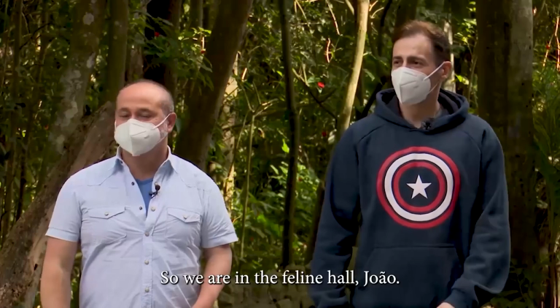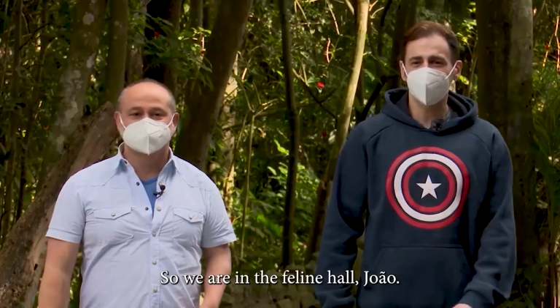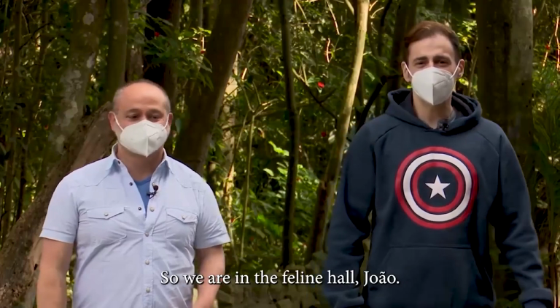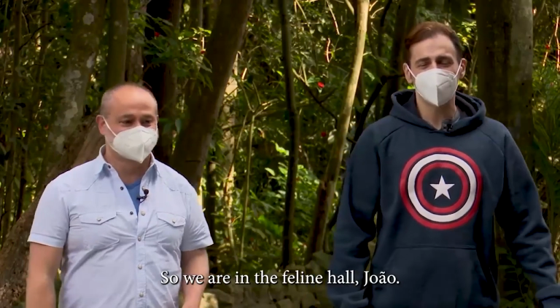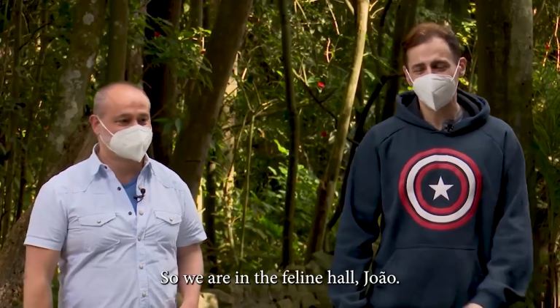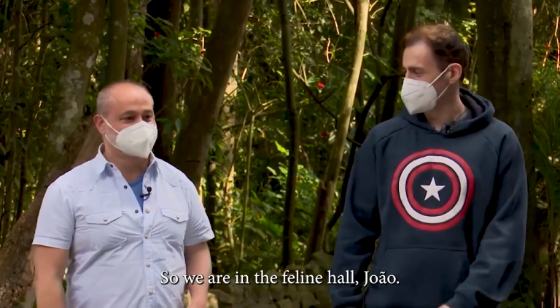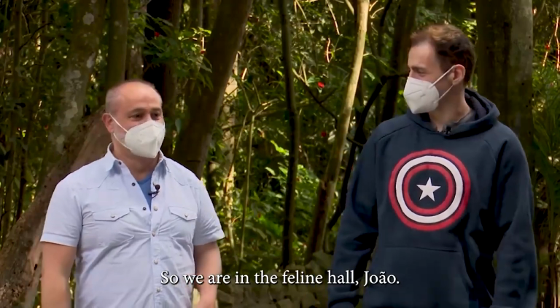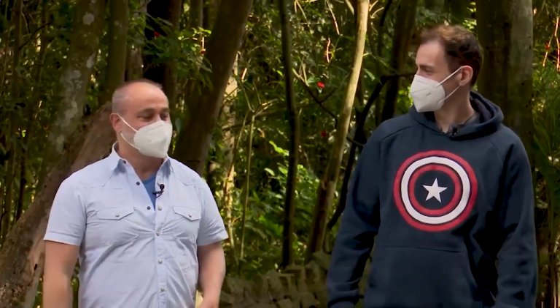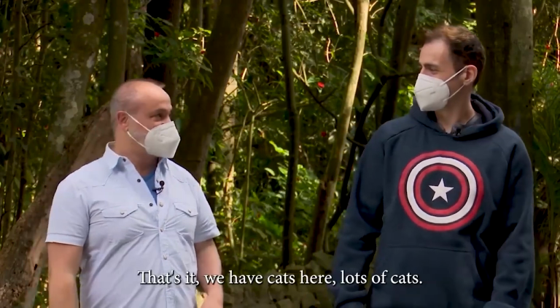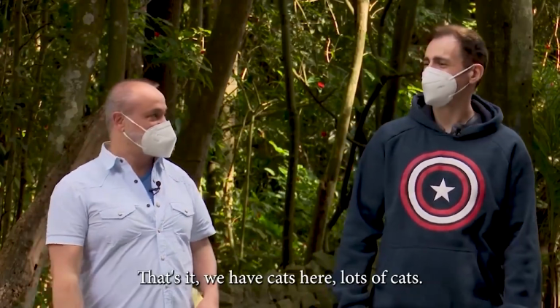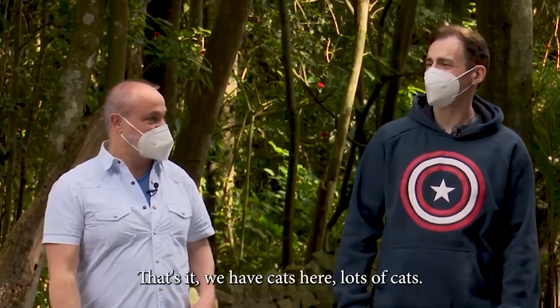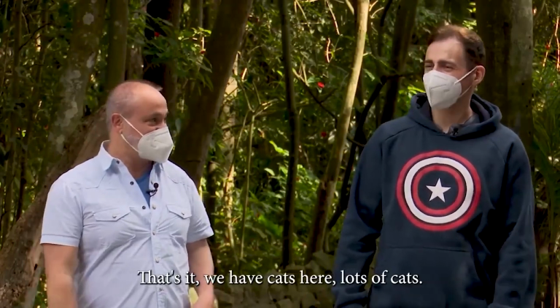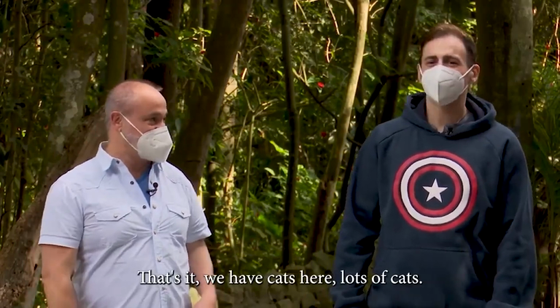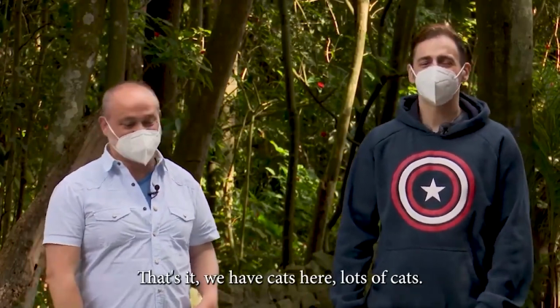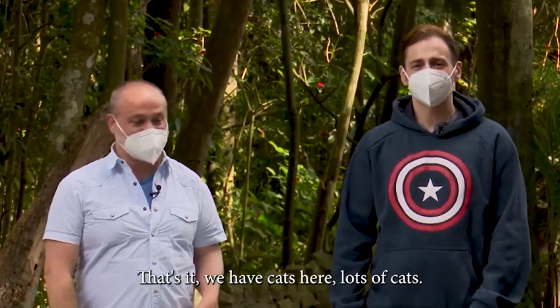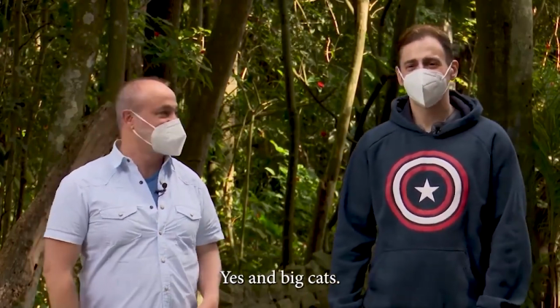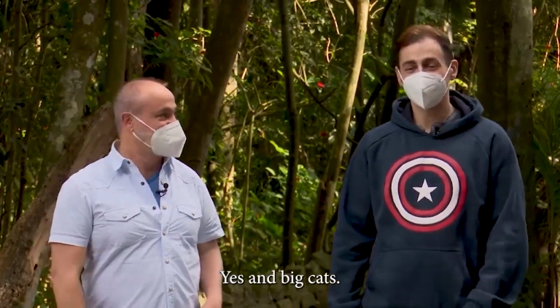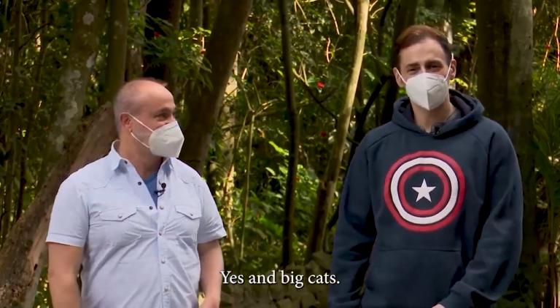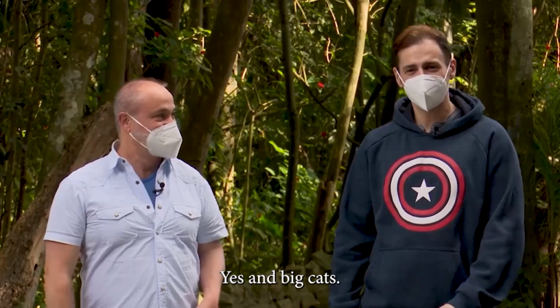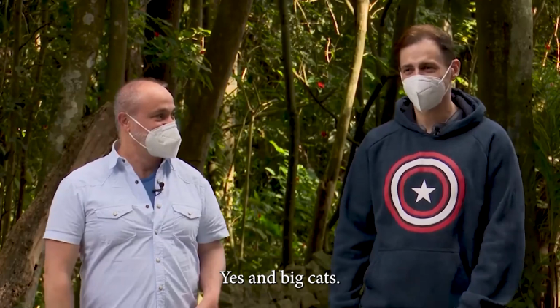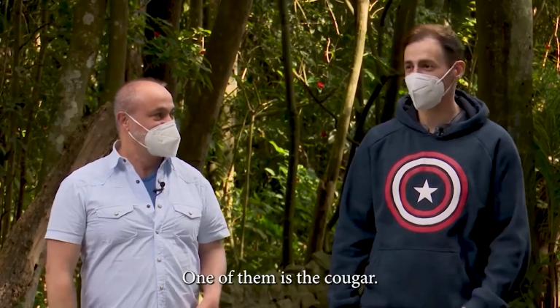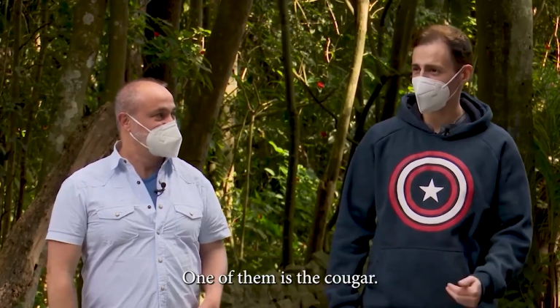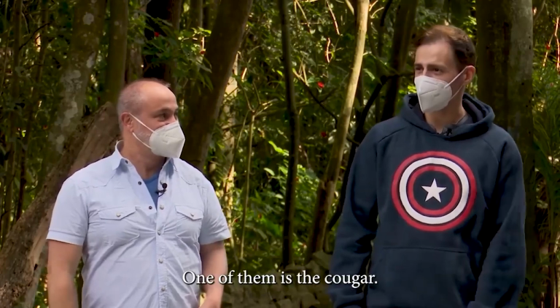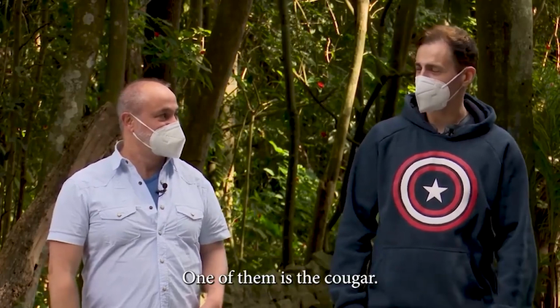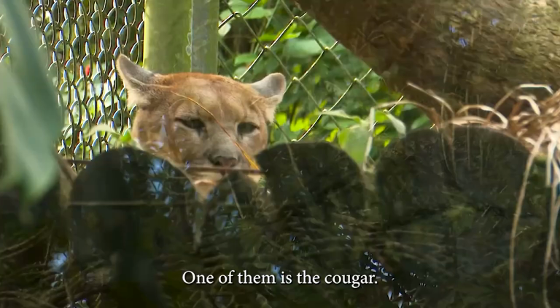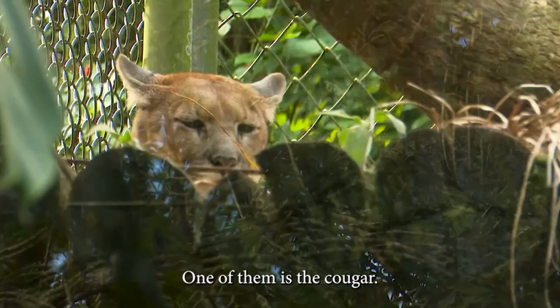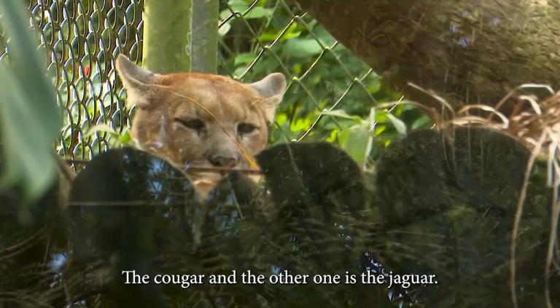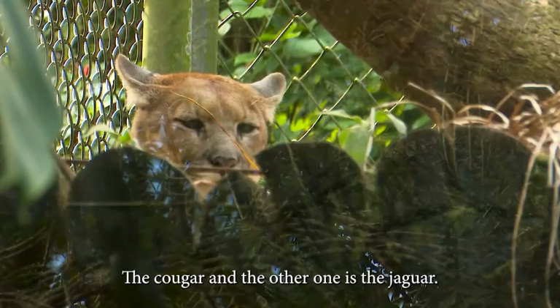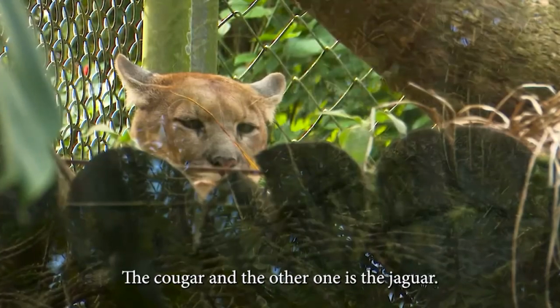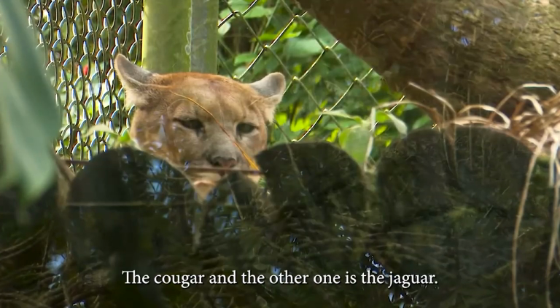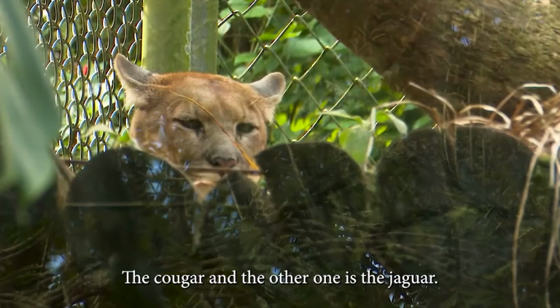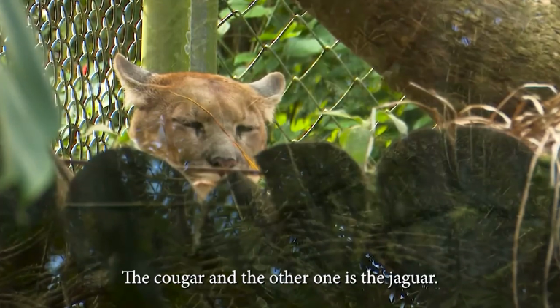So we are in the feline house, John. We have cats here. Lots of cats. Yes, and big cats. One of them is the cougar. The cougar, and the other one is the jaguar.